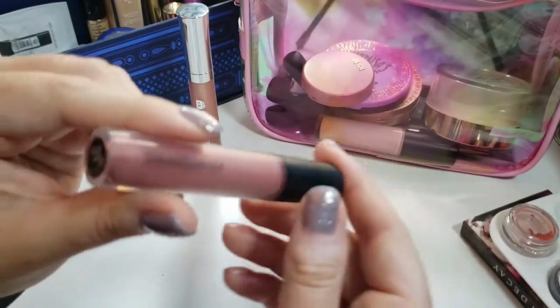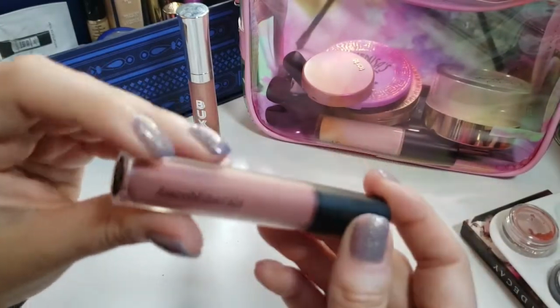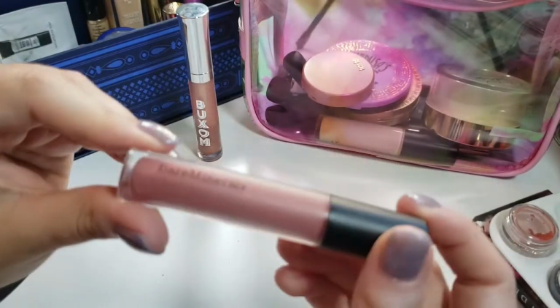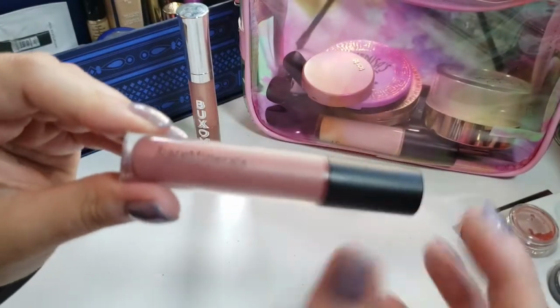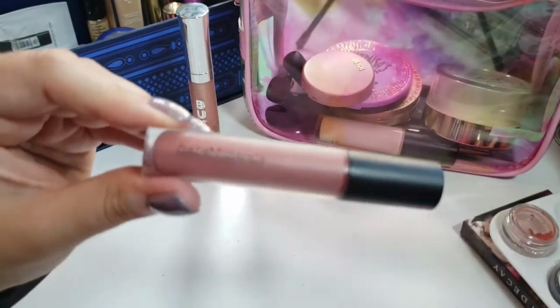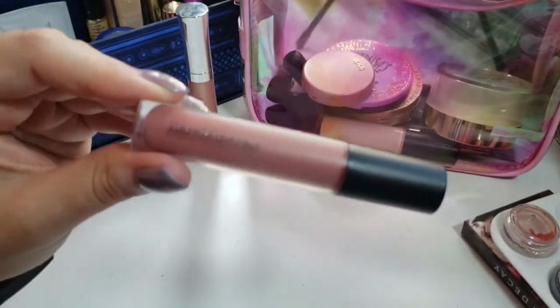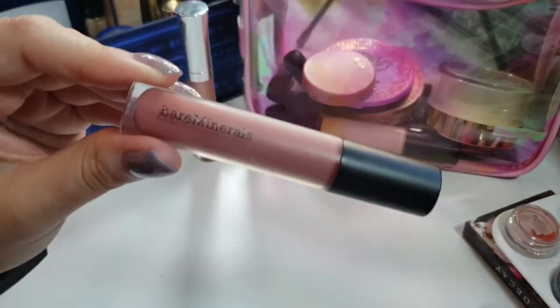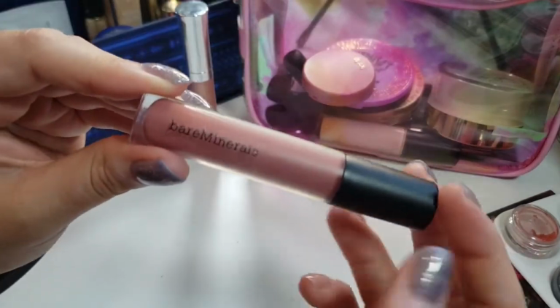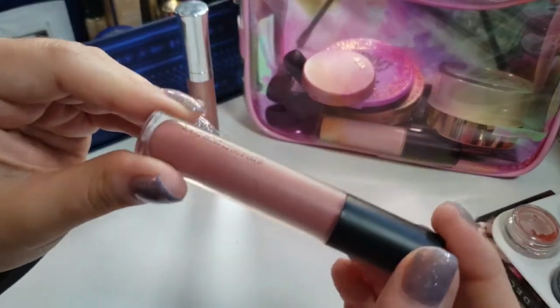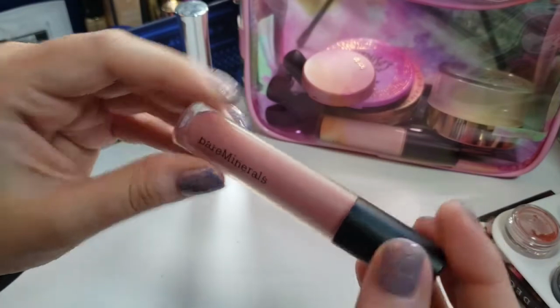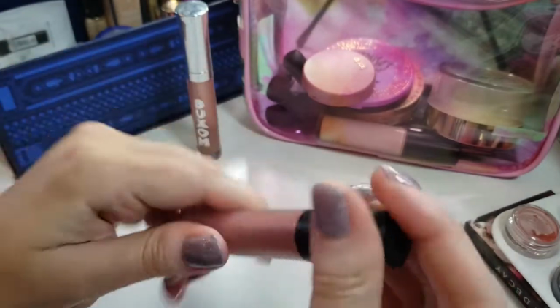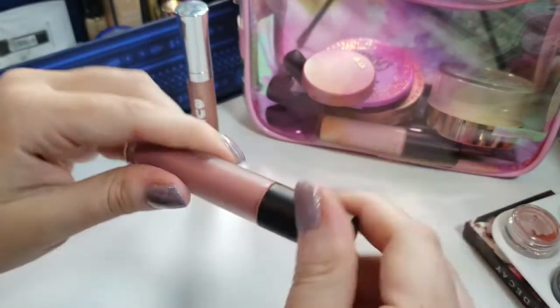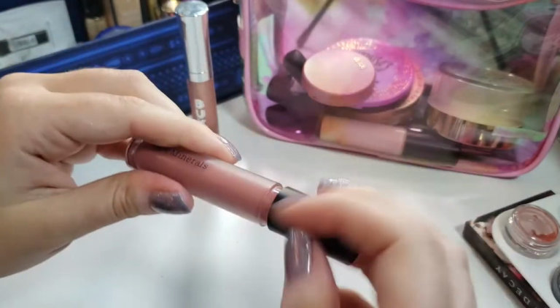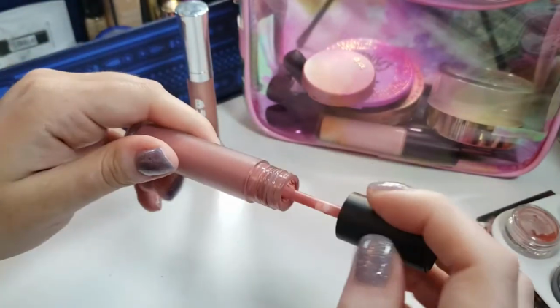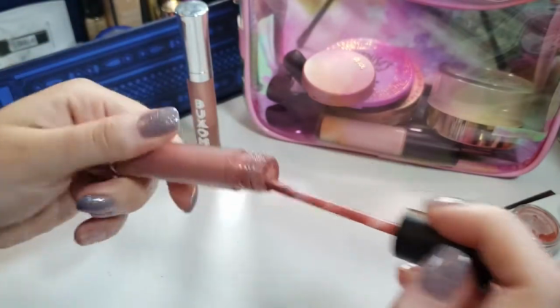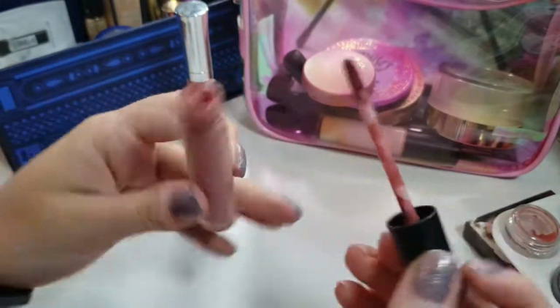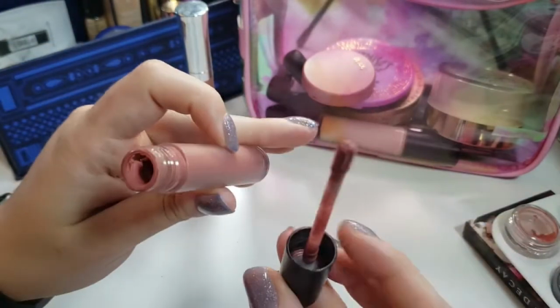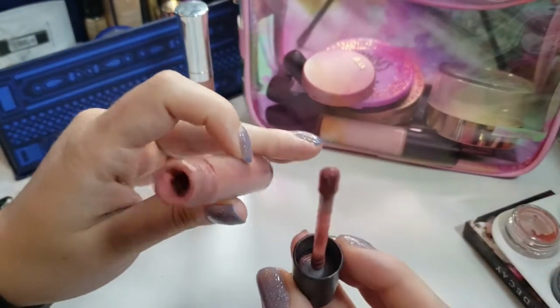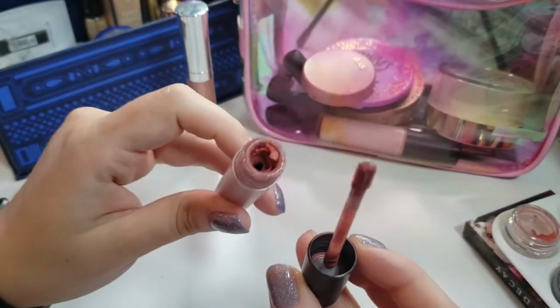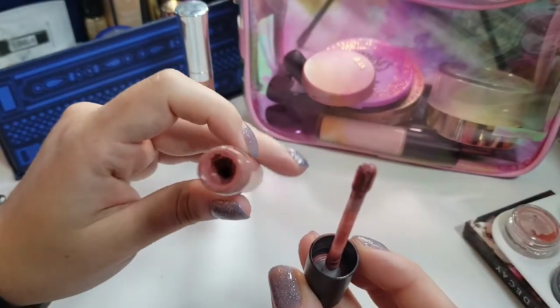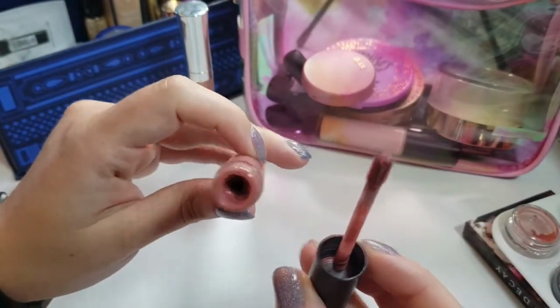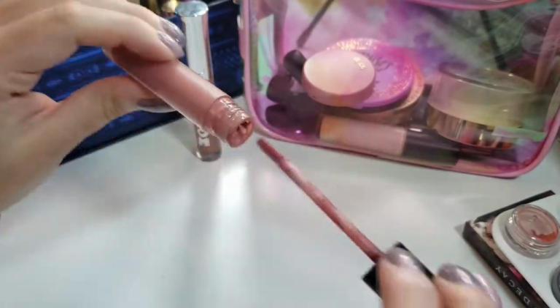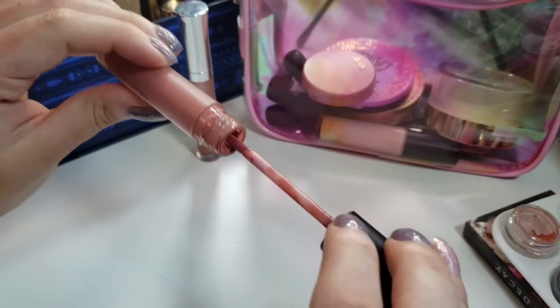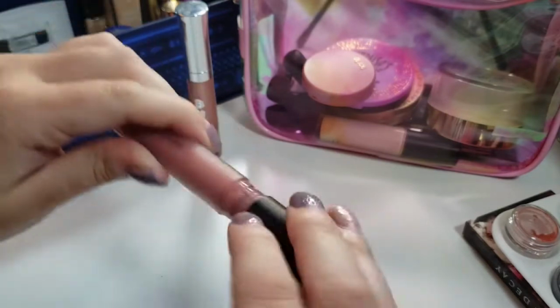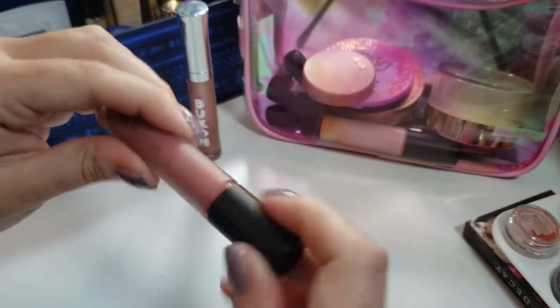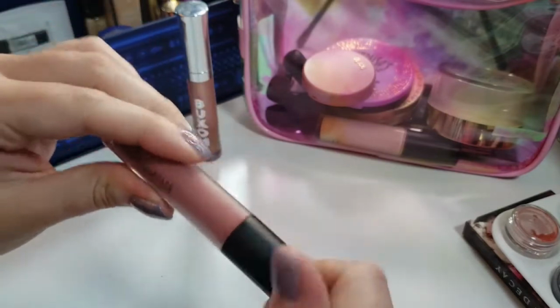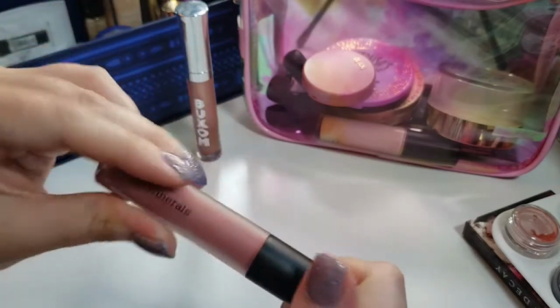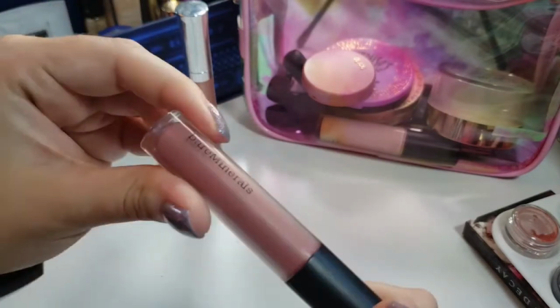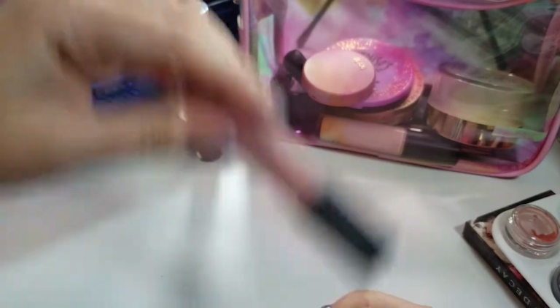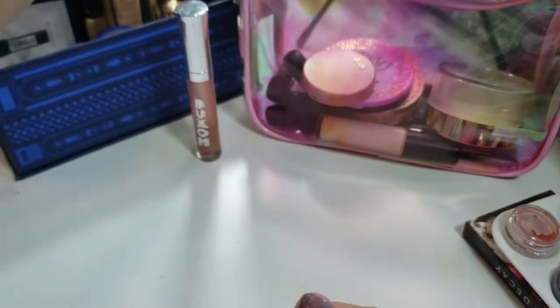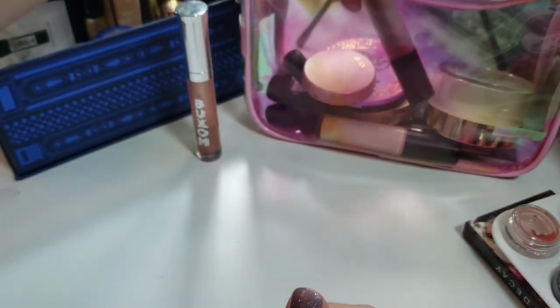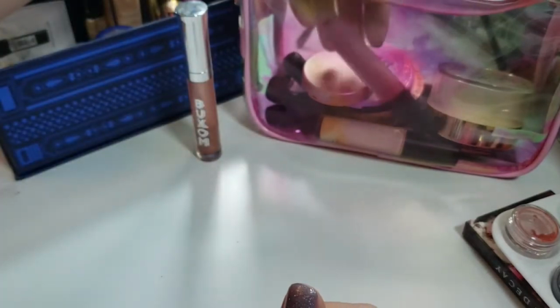Next, my Bare Minerals Gen Nude in Juju. I'm not really sure how much is used, but we're still going strong. I'm just gonna keep working on it until I can't scrape any more out.